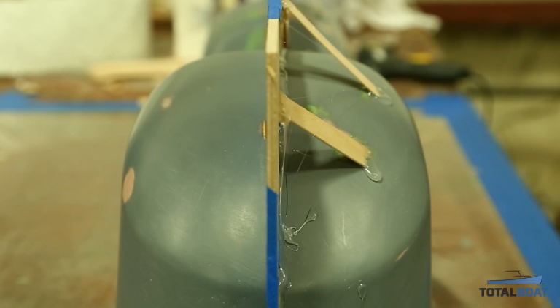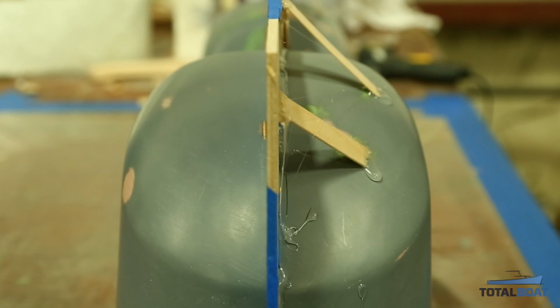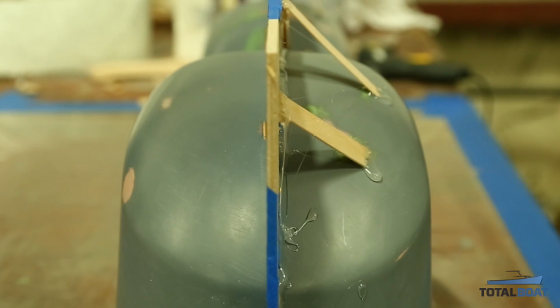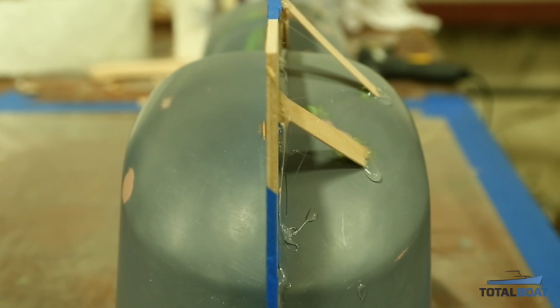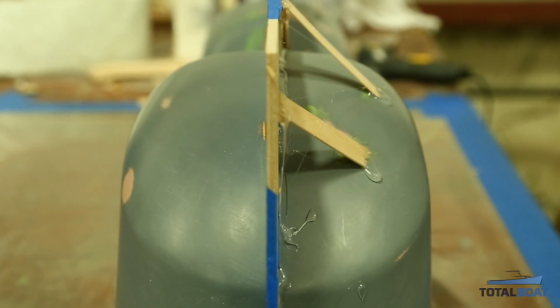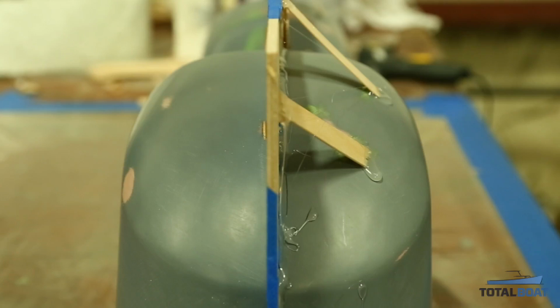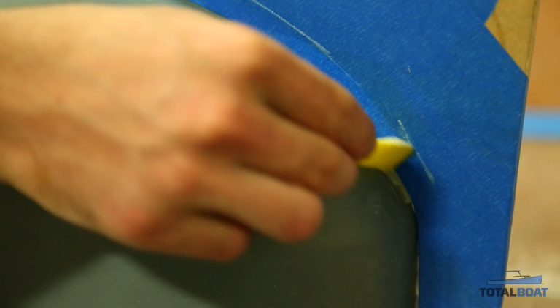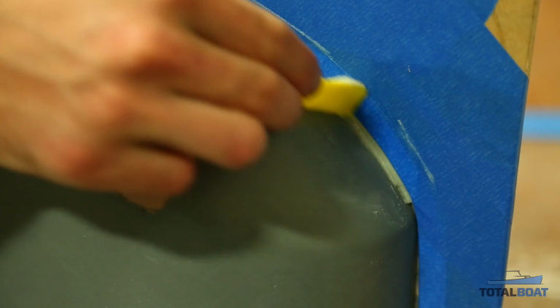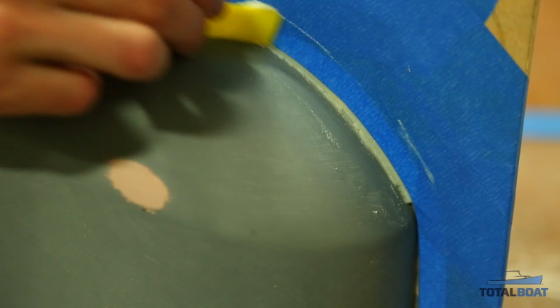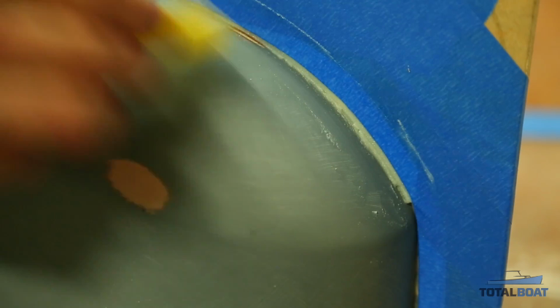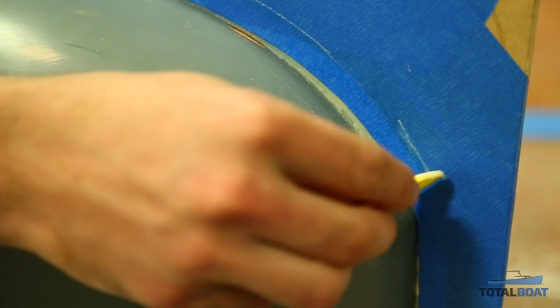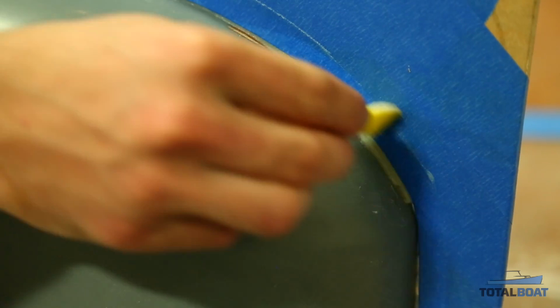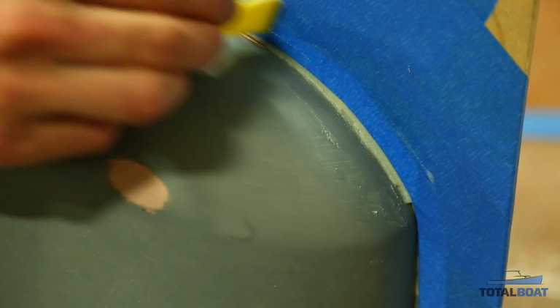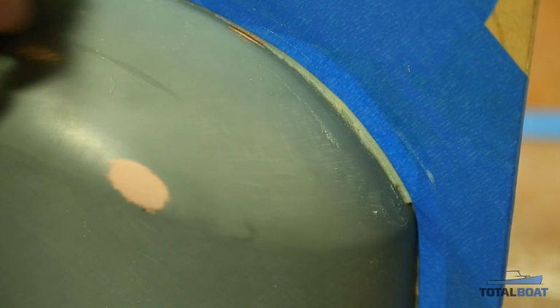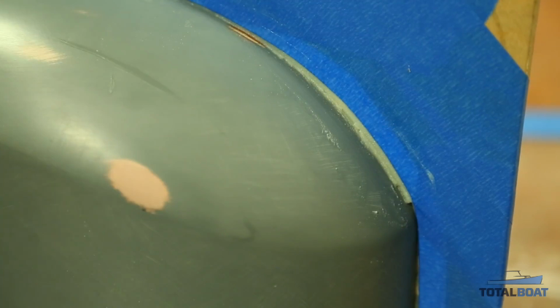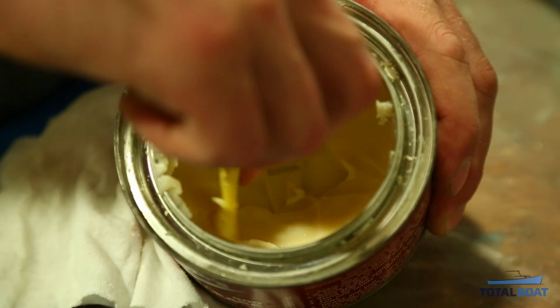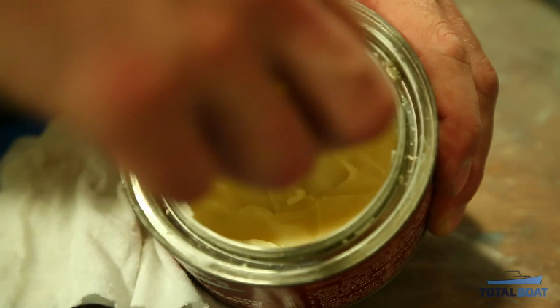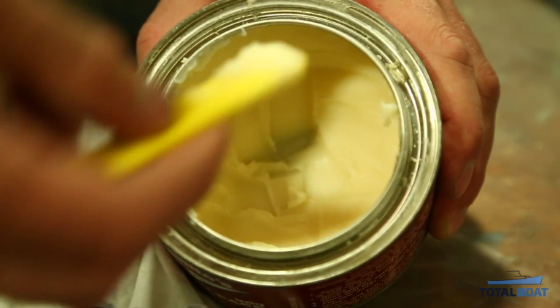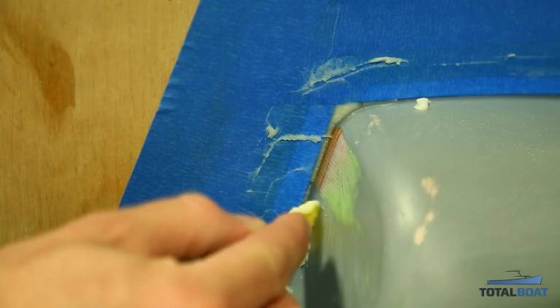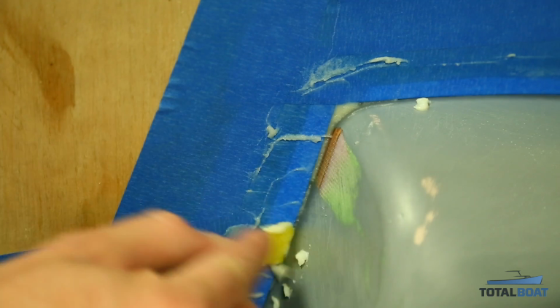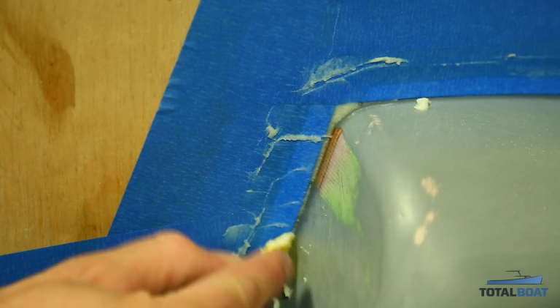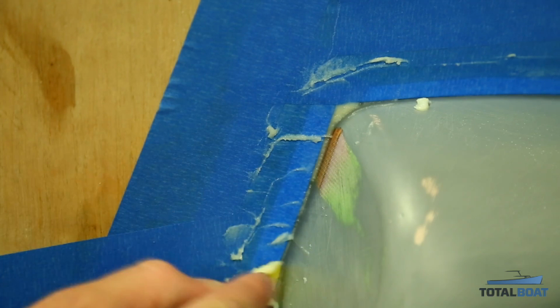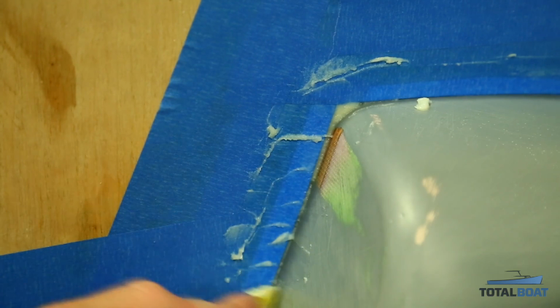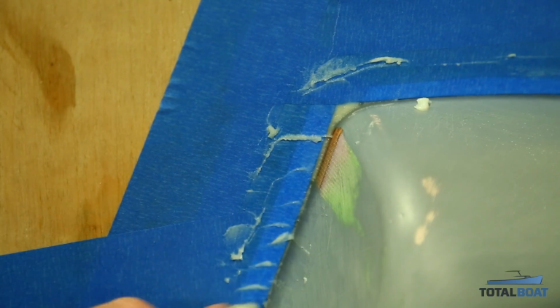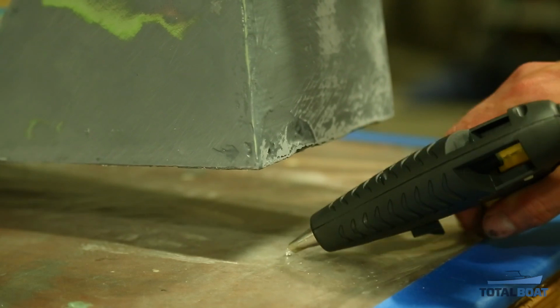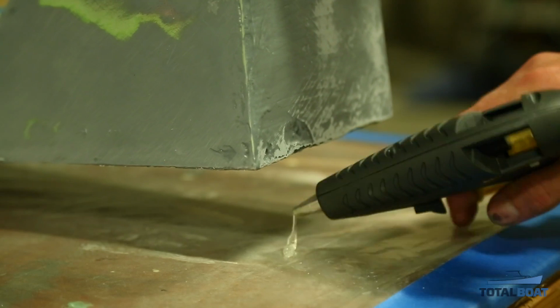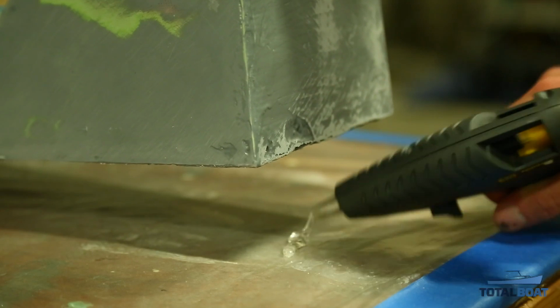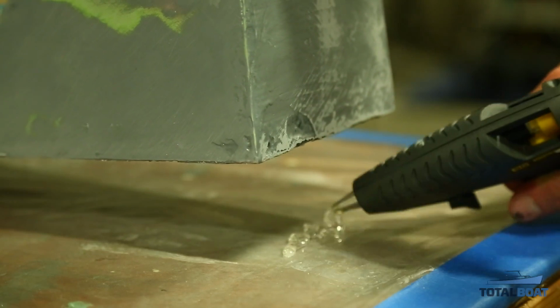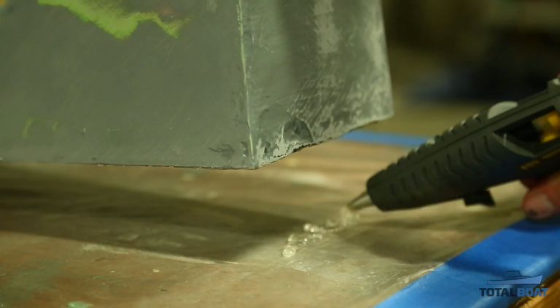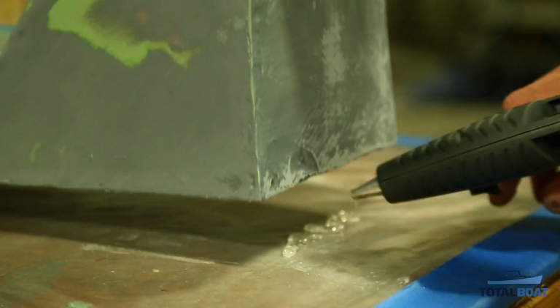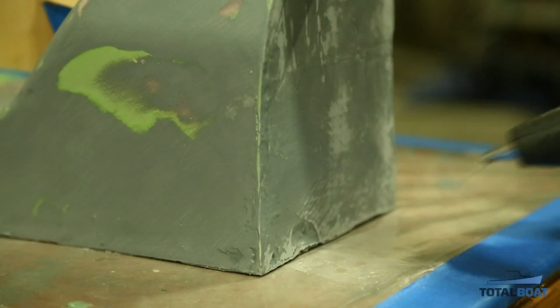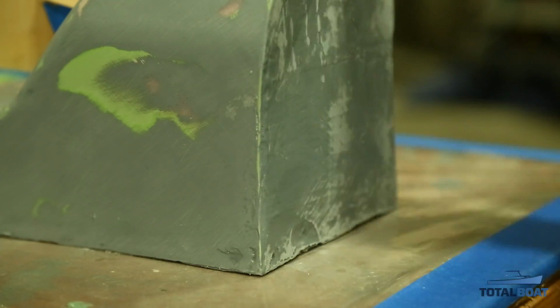Once the flange is attached to the plug, go back with some wax and make sure to fill any gaps between the flange and the plug itself. Now we're ready to begin the mold making process.